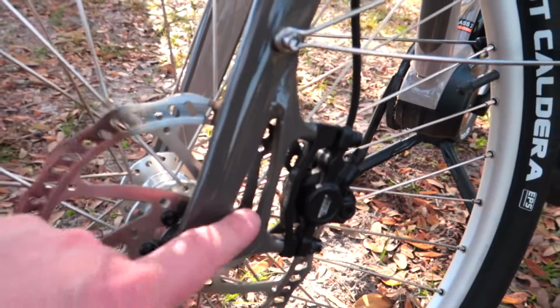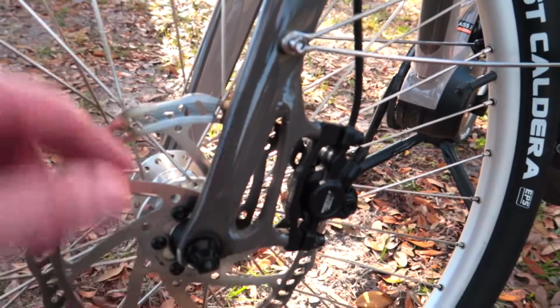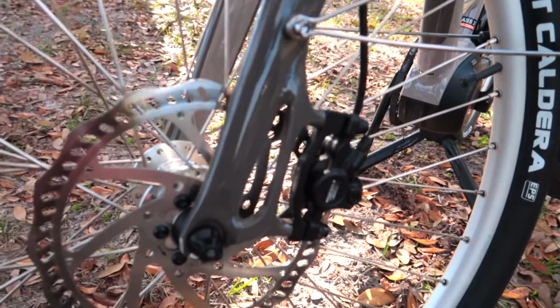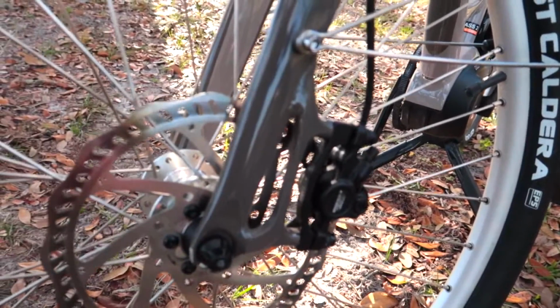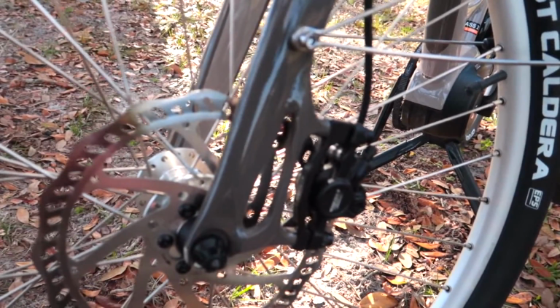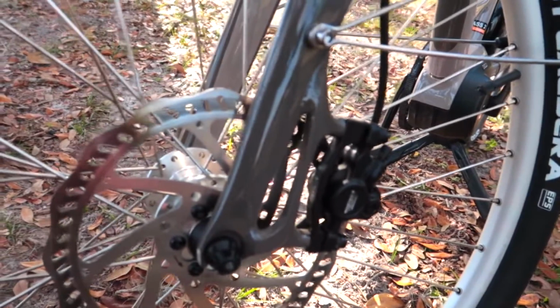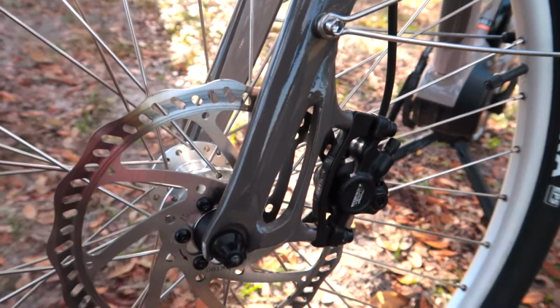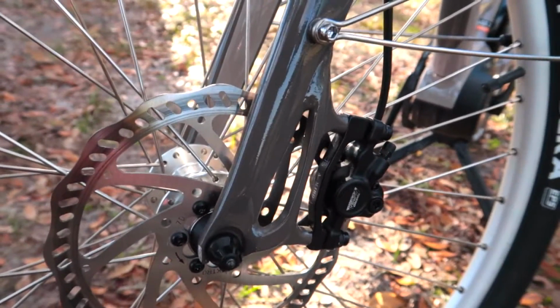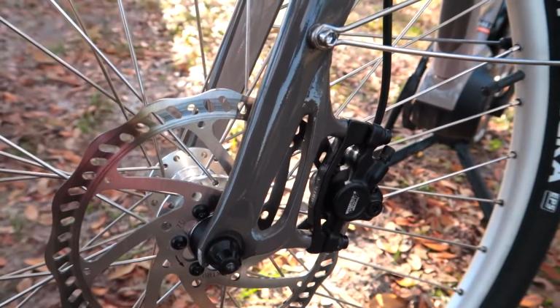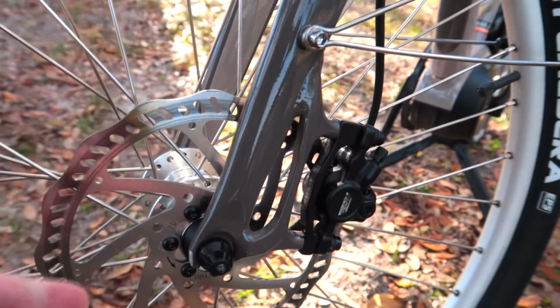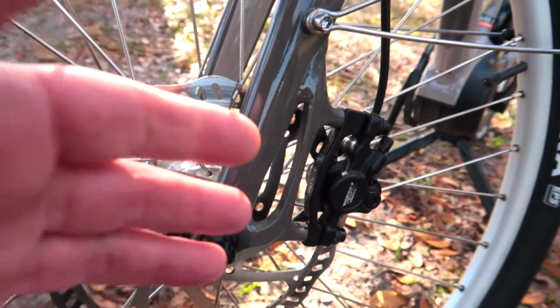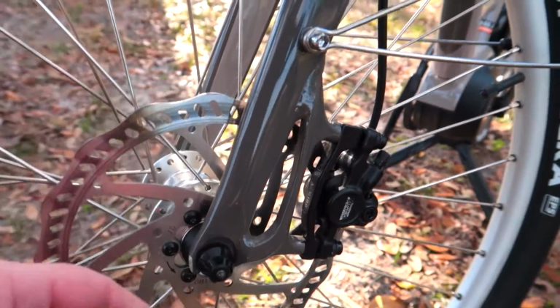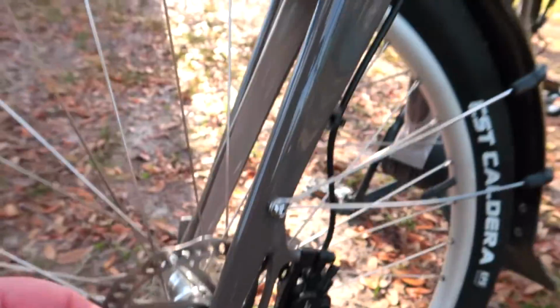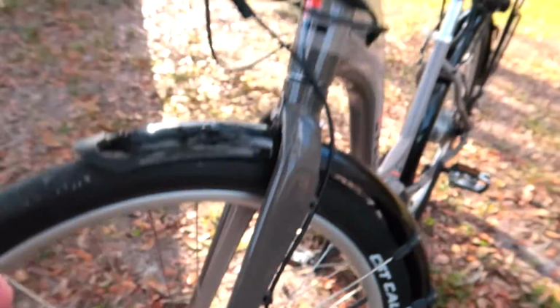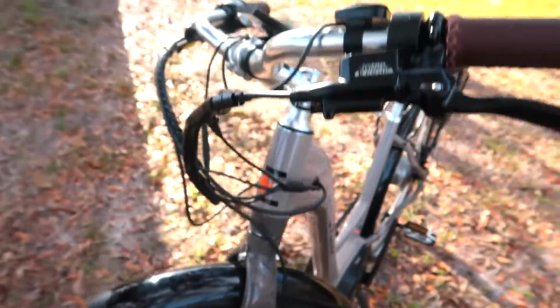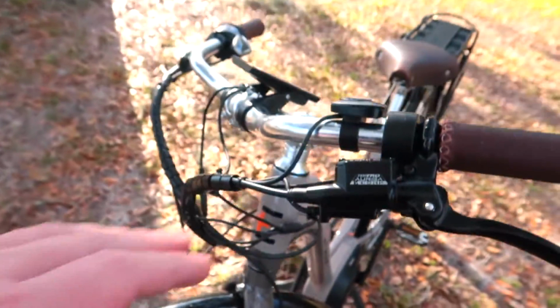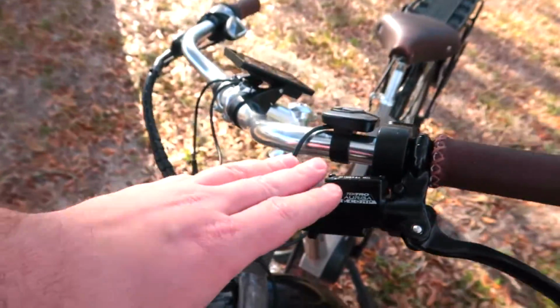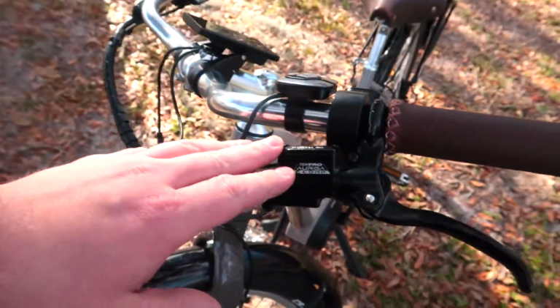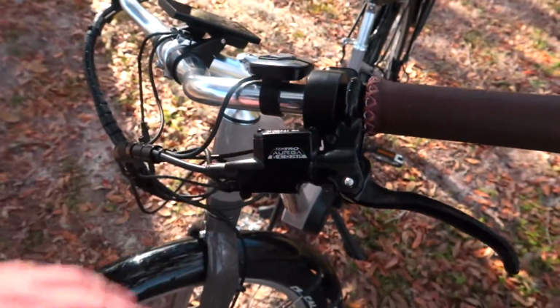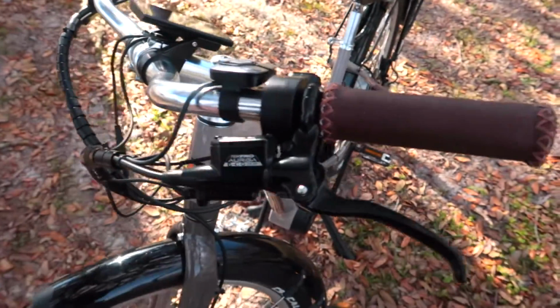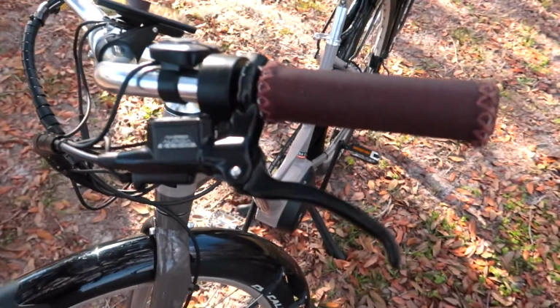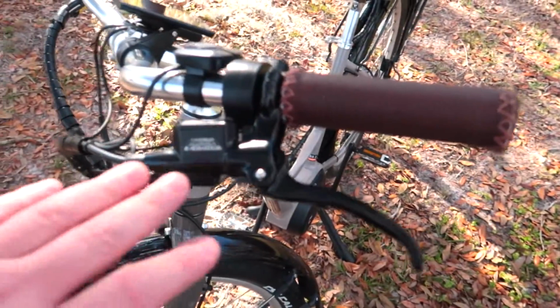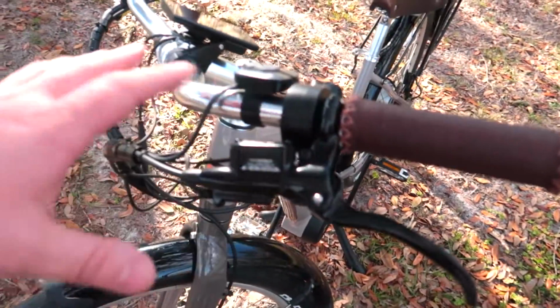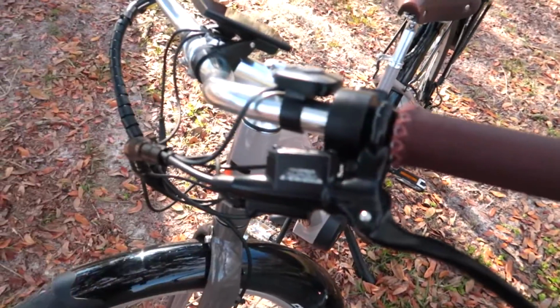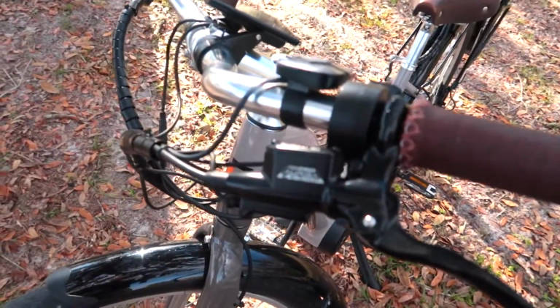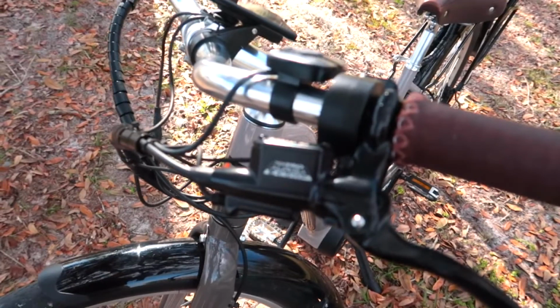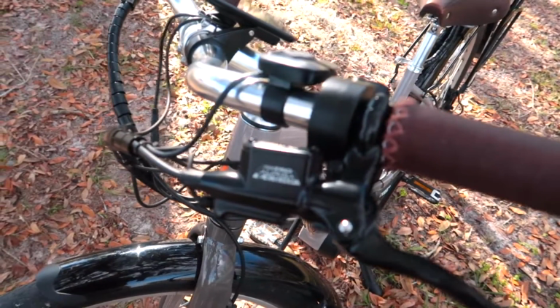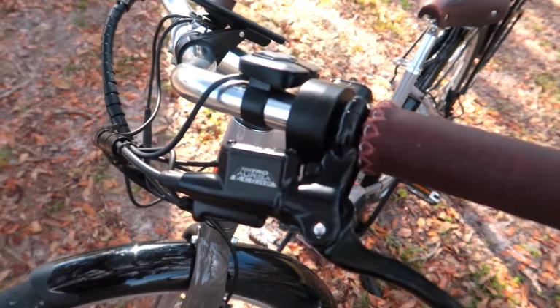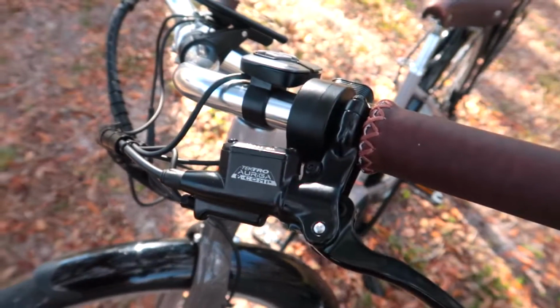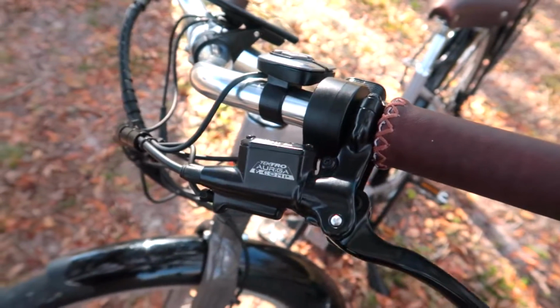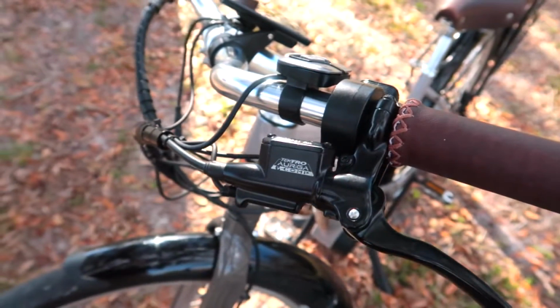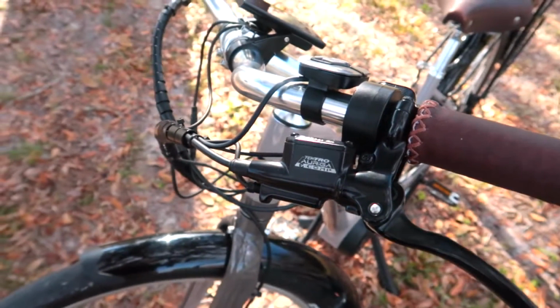The one disadvantage with hydraulic brakes is that if you have a problem it may not be a do-it-yourself repair, because there is fluid in the system. You need a couple of special tools to bleed that system and make sure there's no air in there. So that's something to consider.